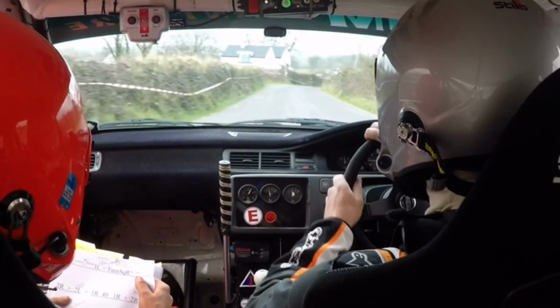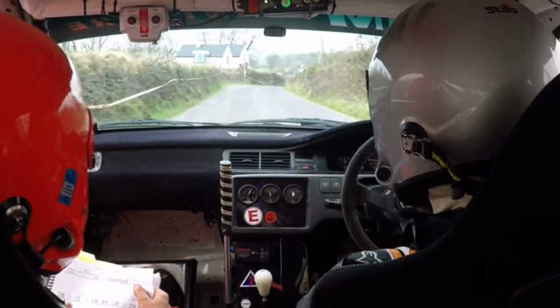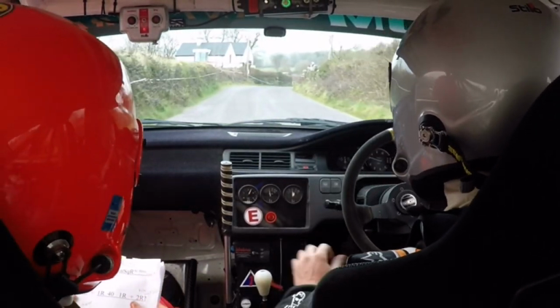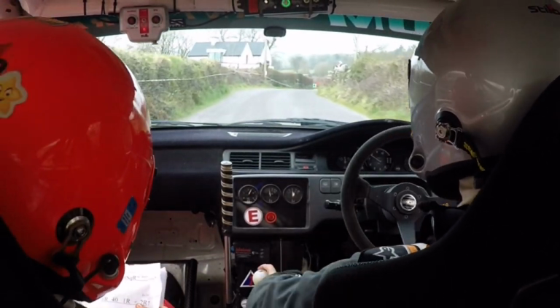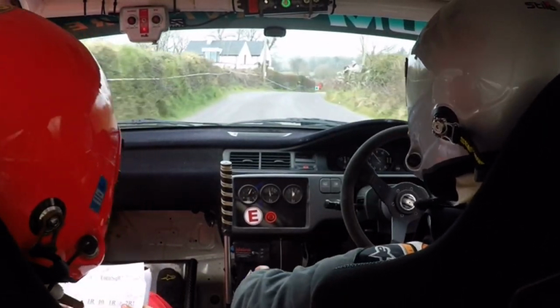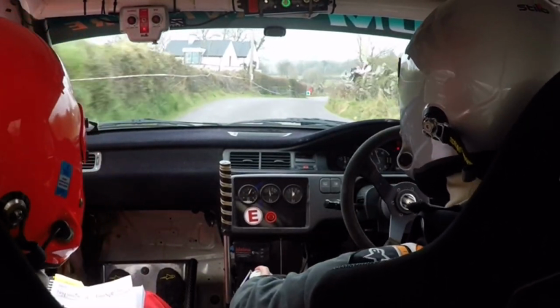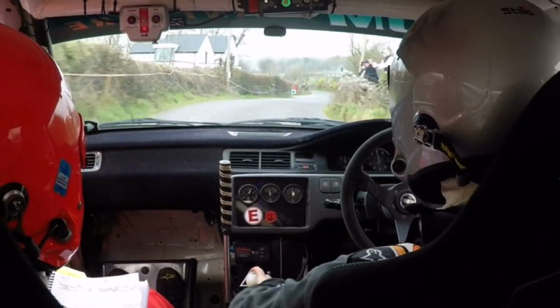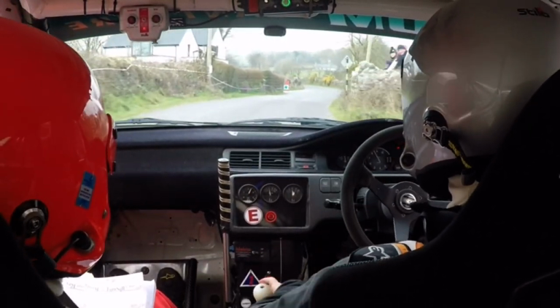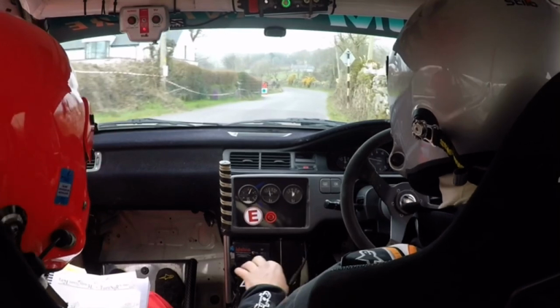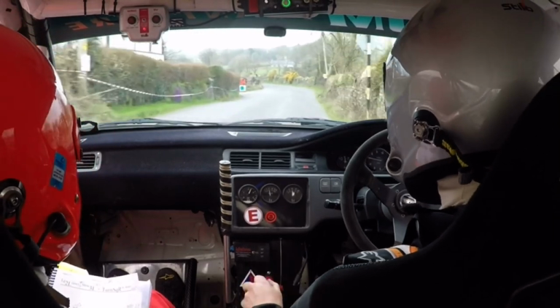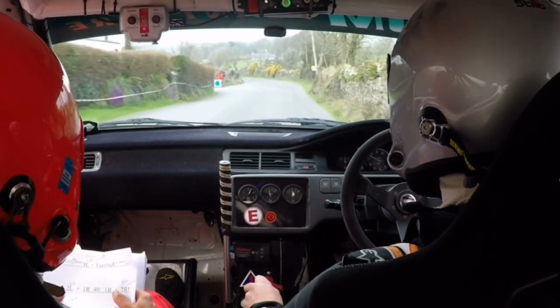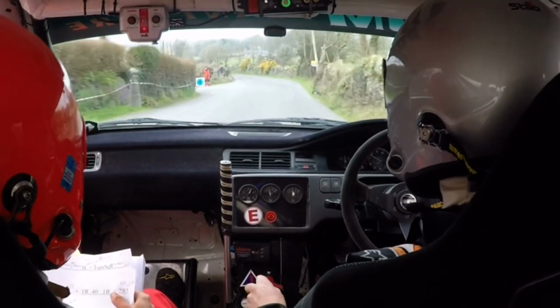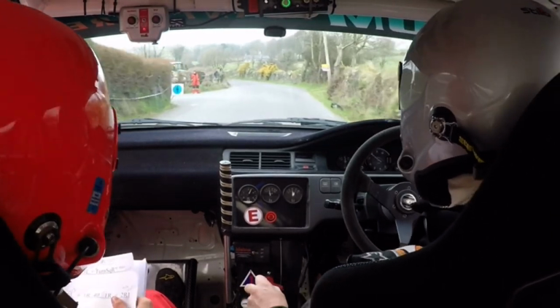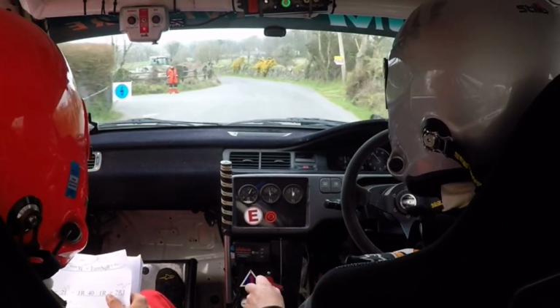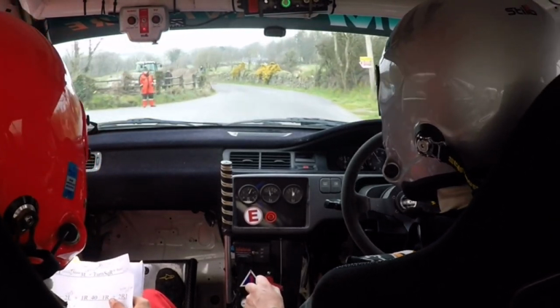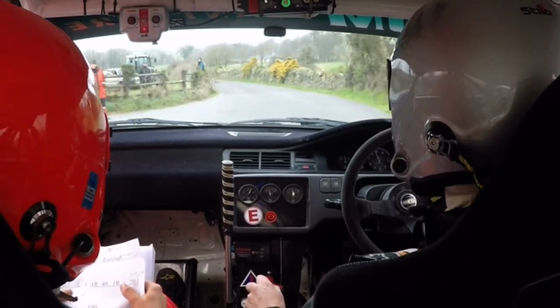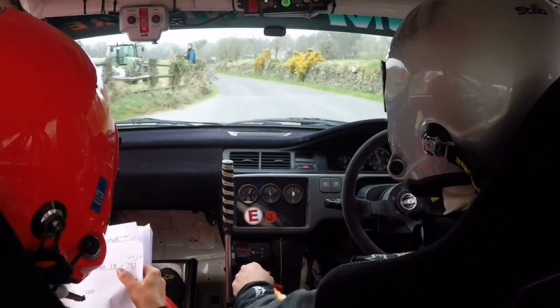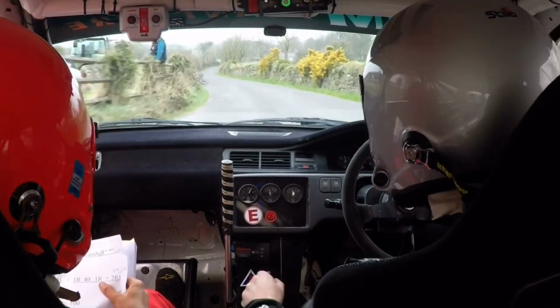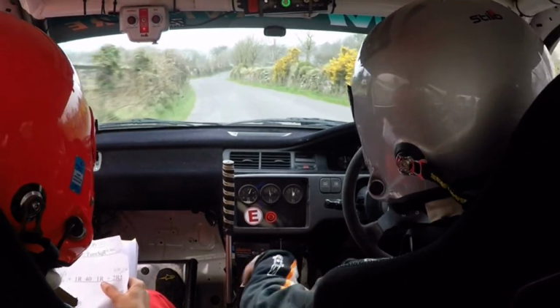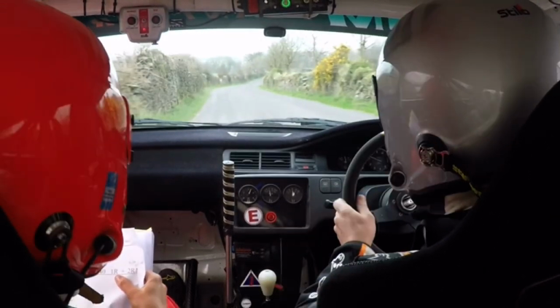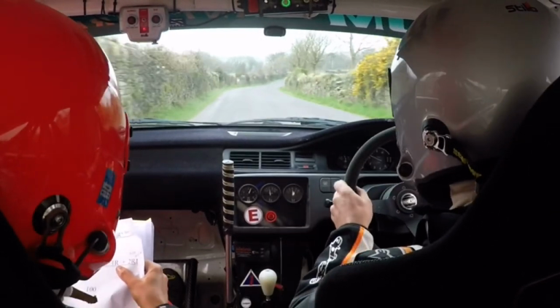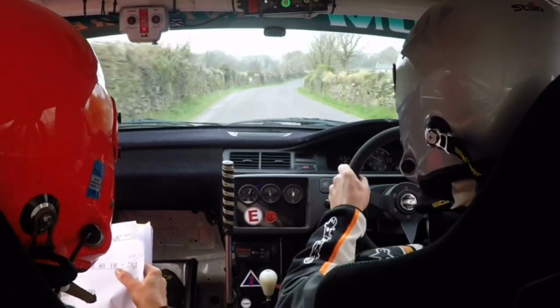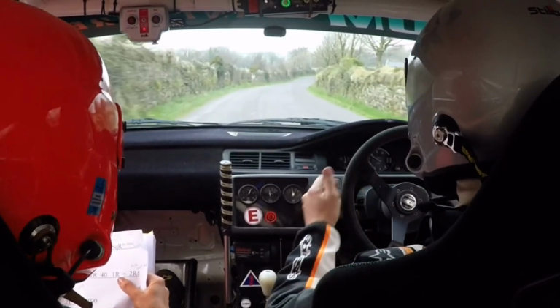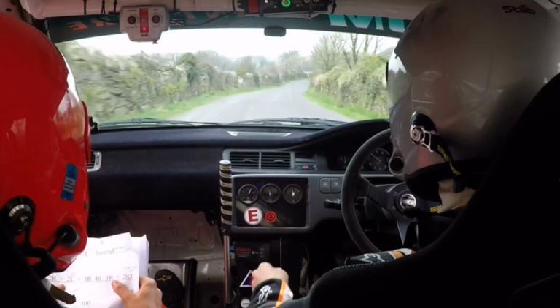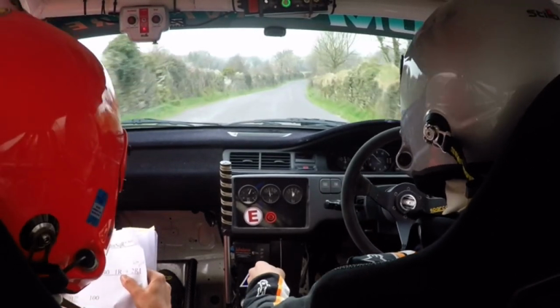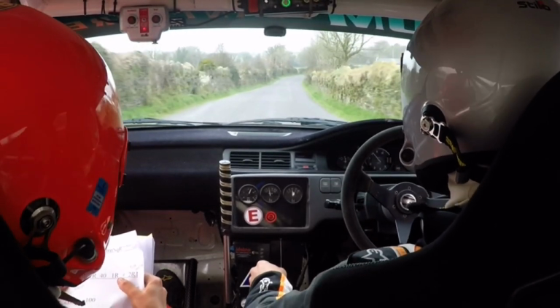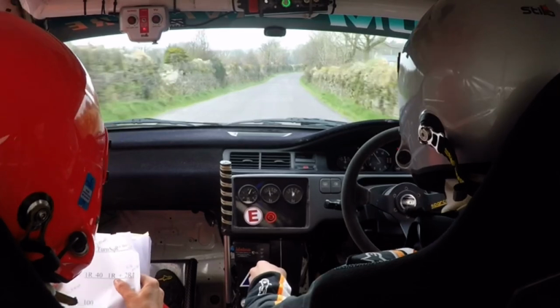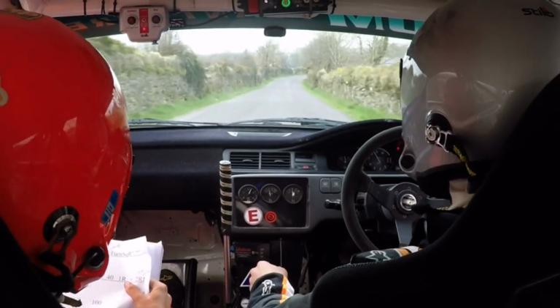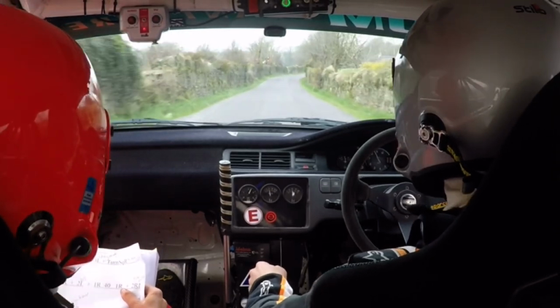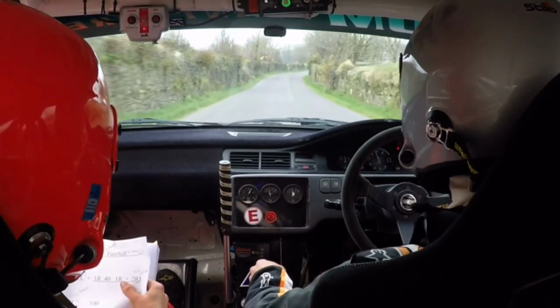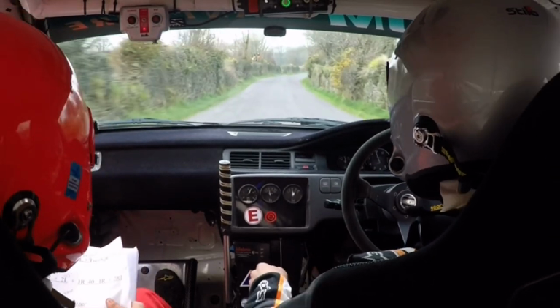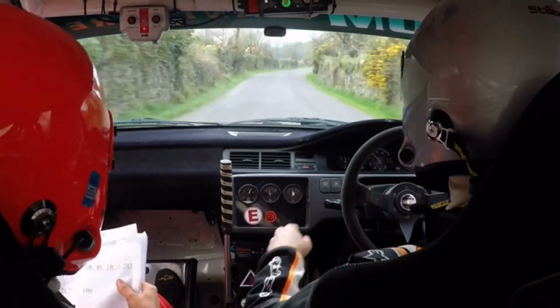2 right, 2 left. 1 right, 40. 1 right, 2 right, uphill, 40.